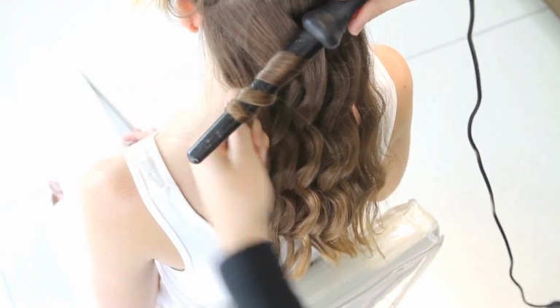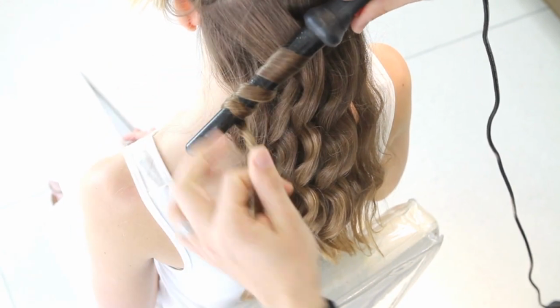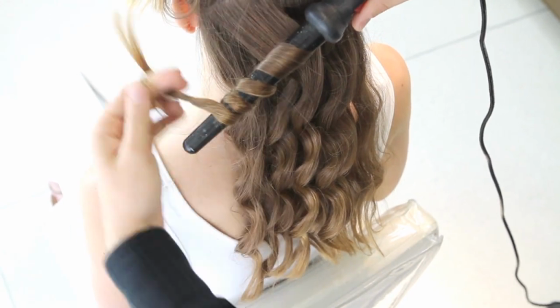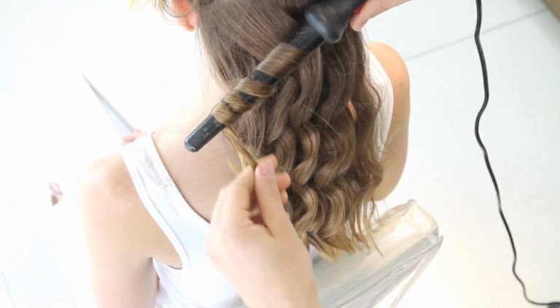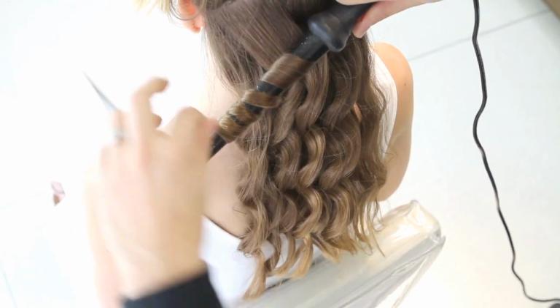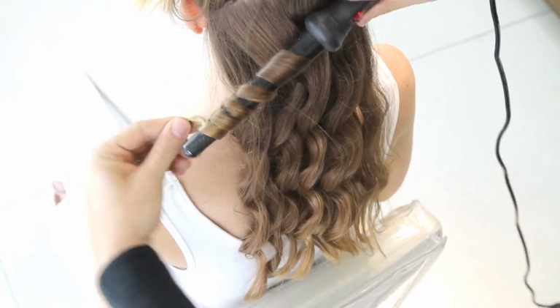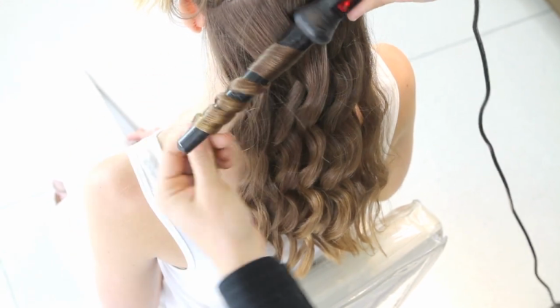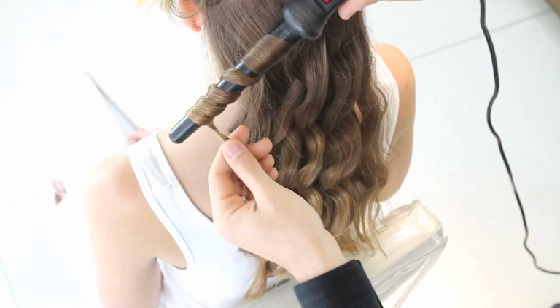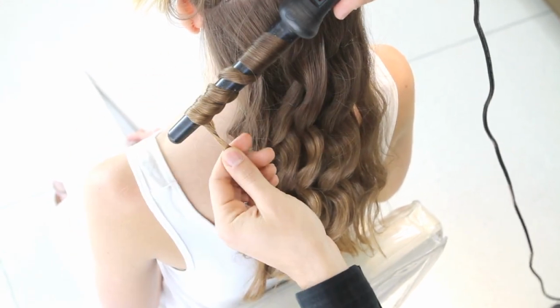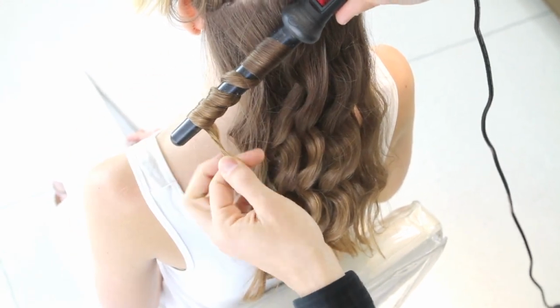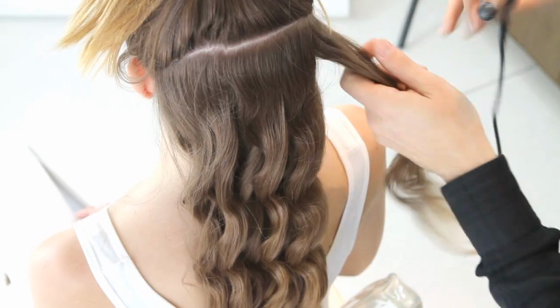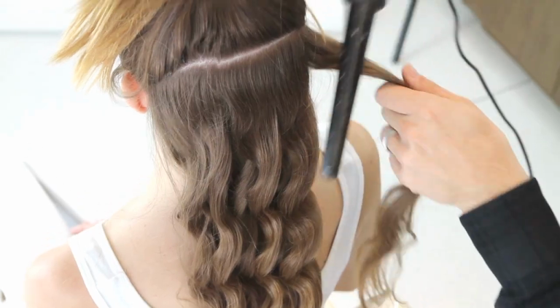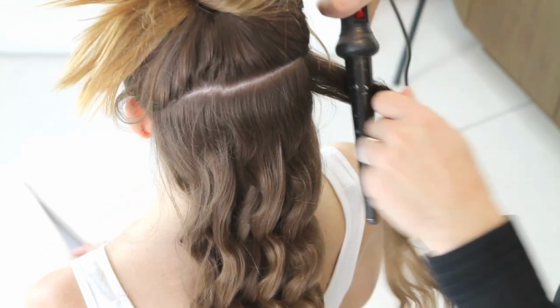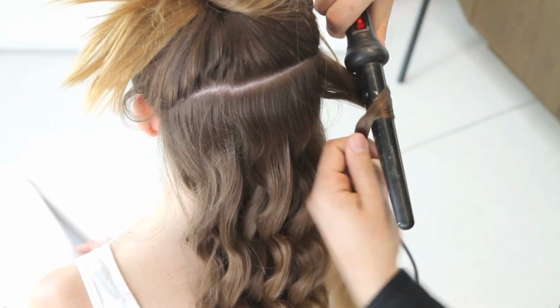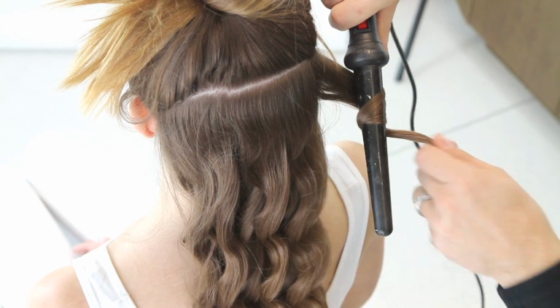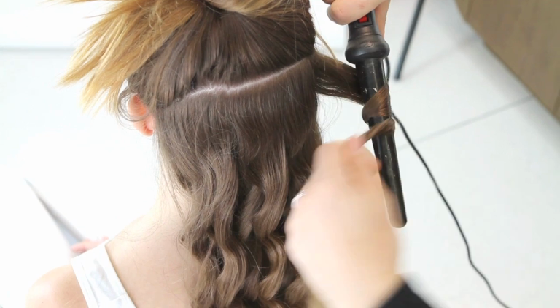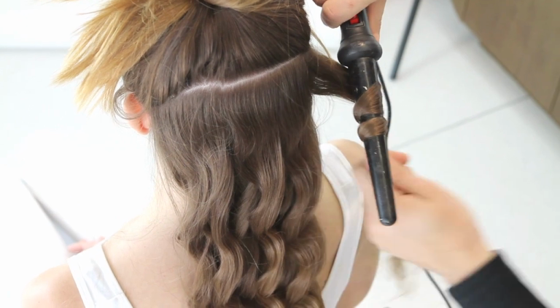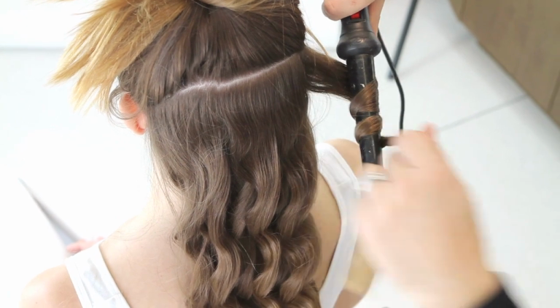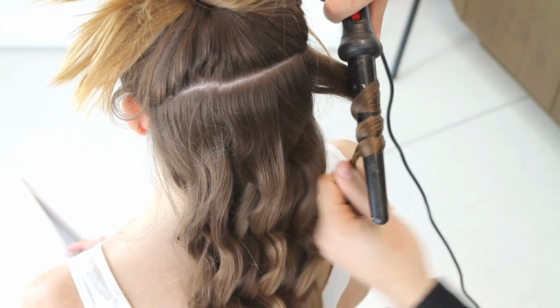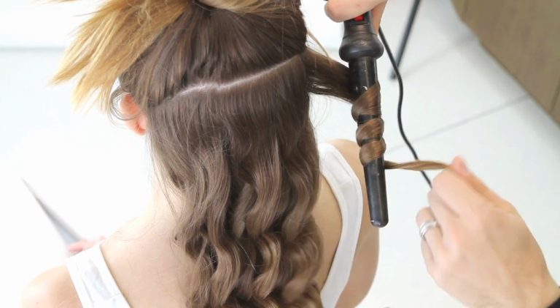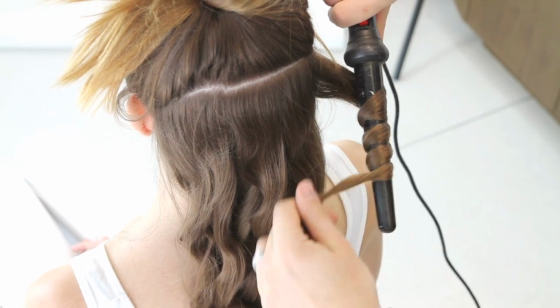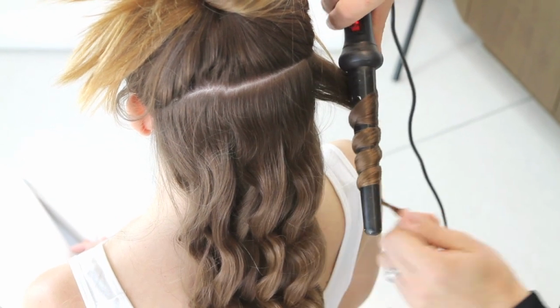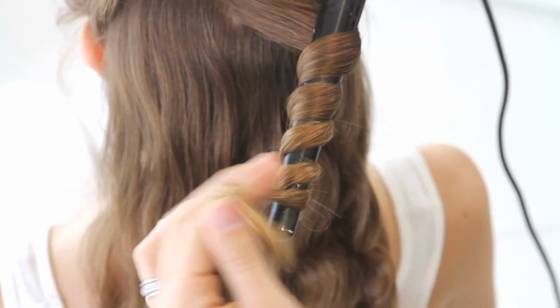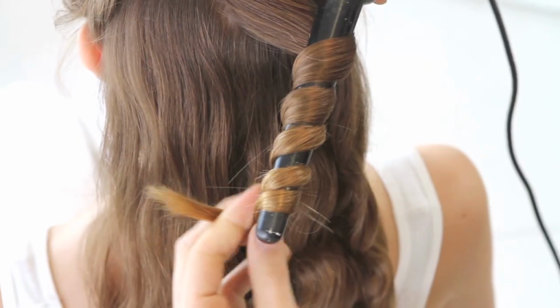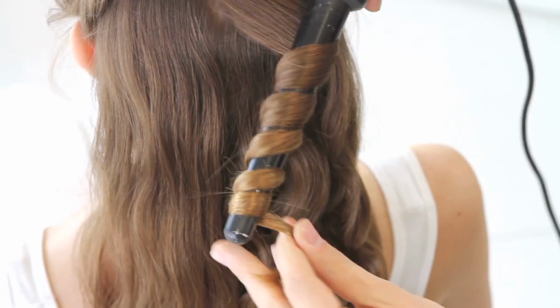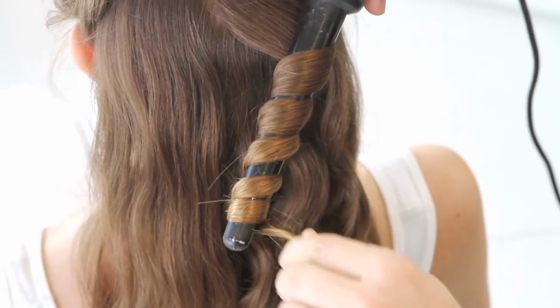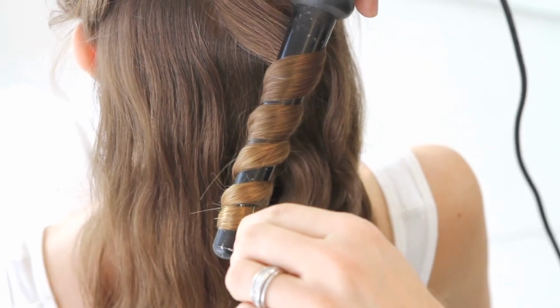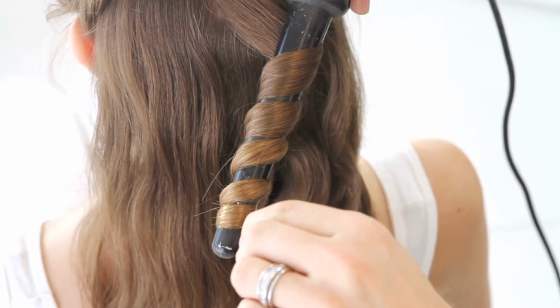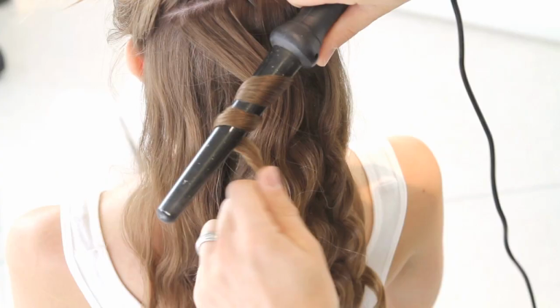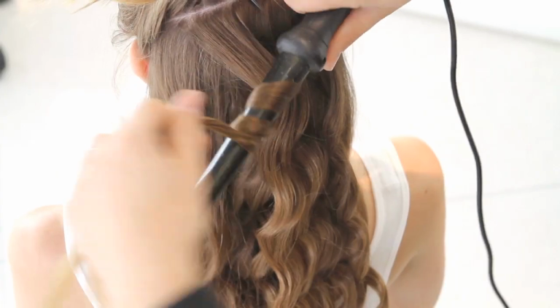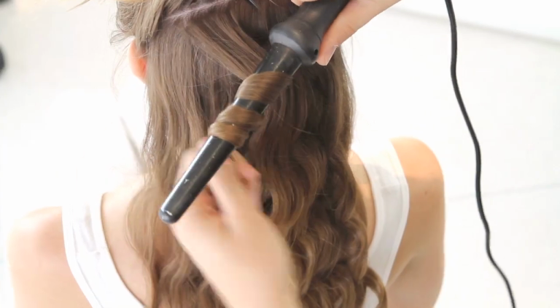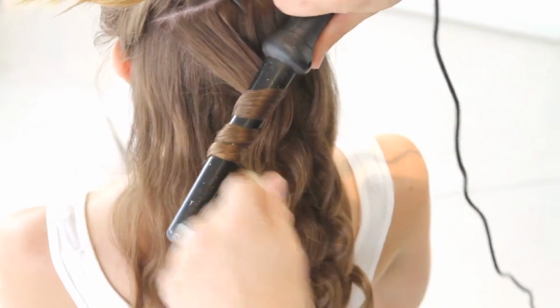The thing that I love about clampless irons is I just find them really easy for people to use themselves. So now I'm just repeating that all the way around.